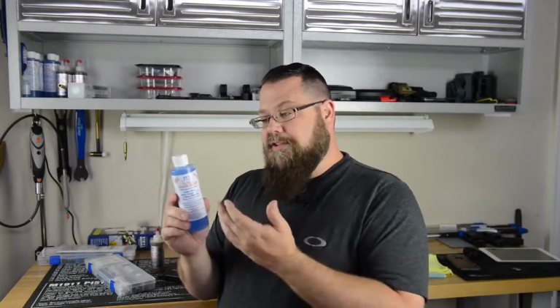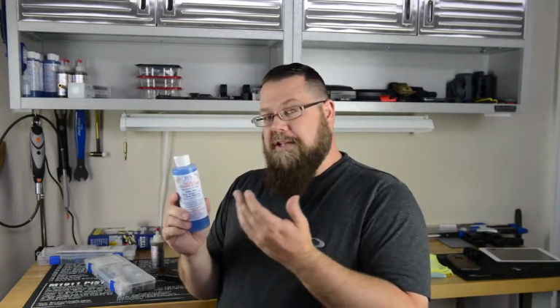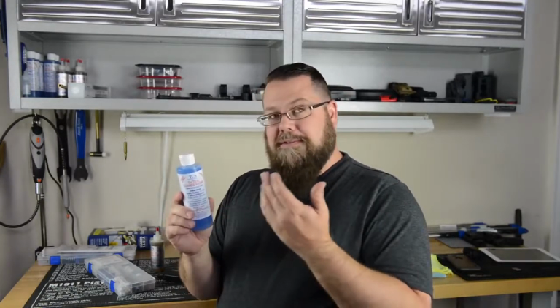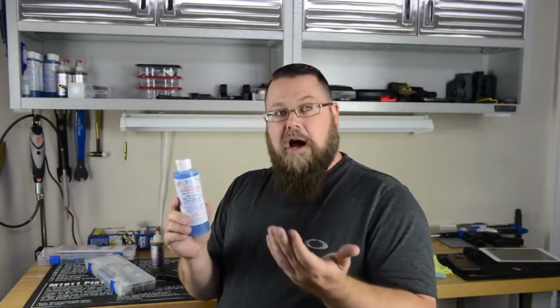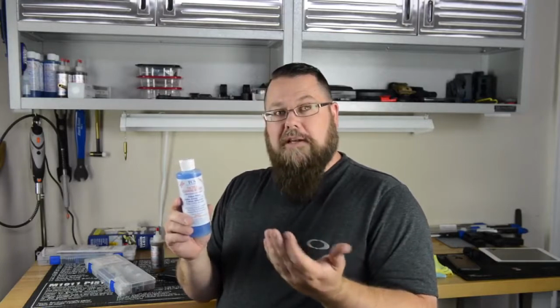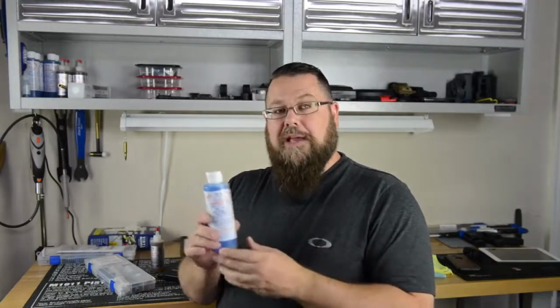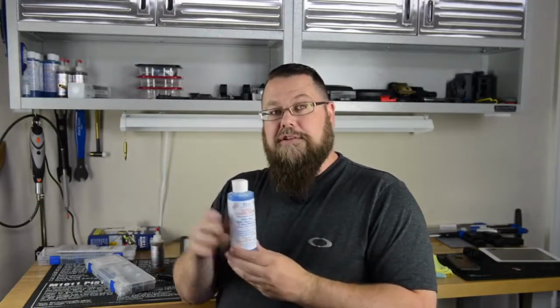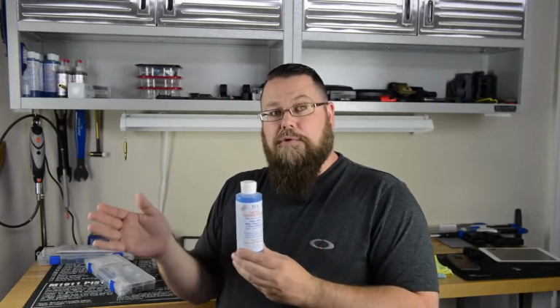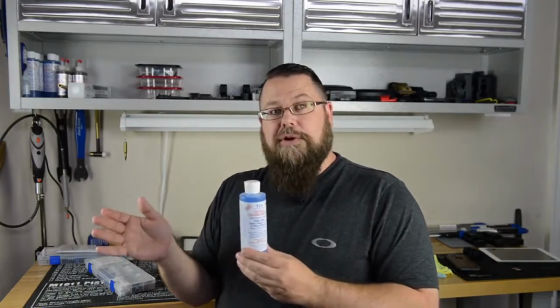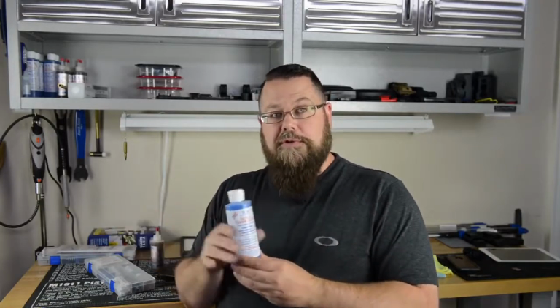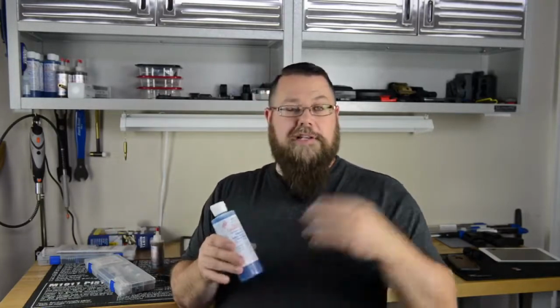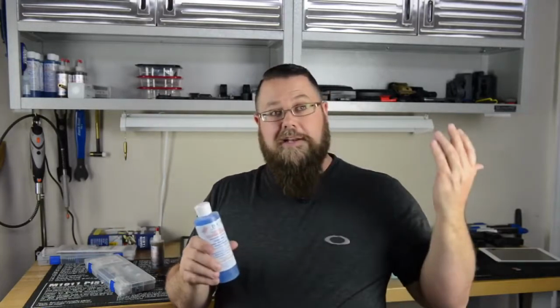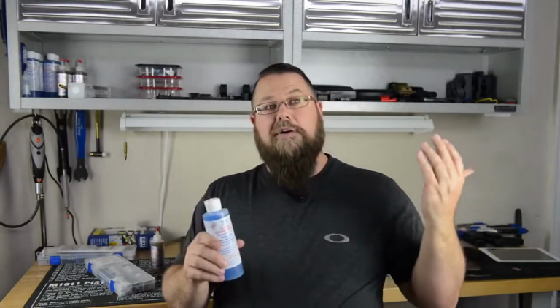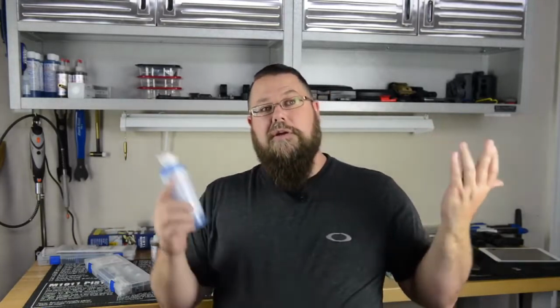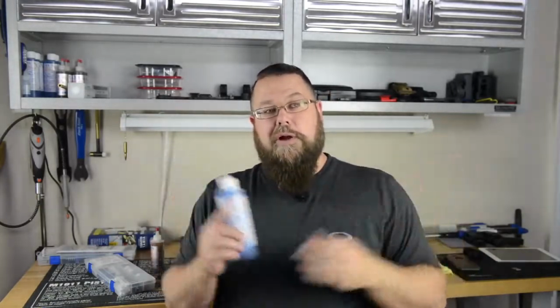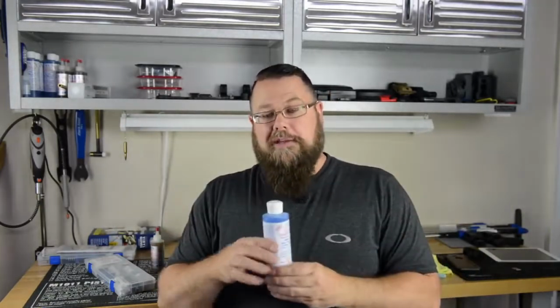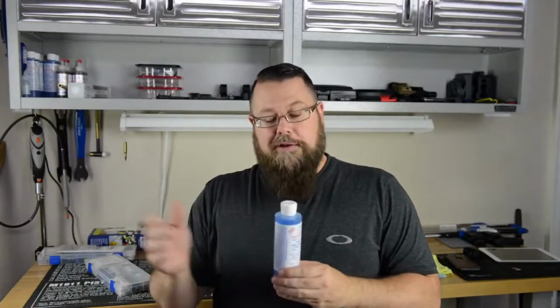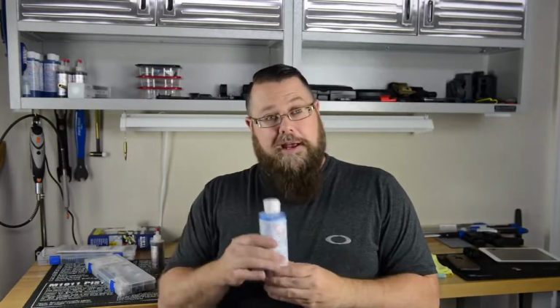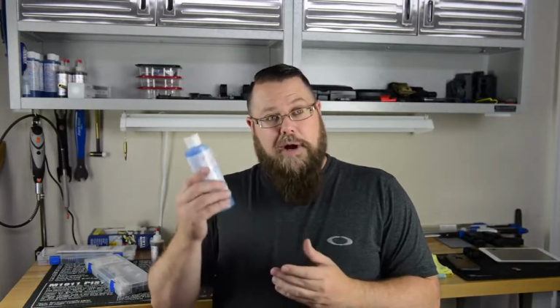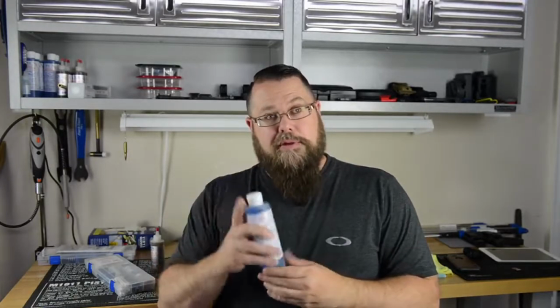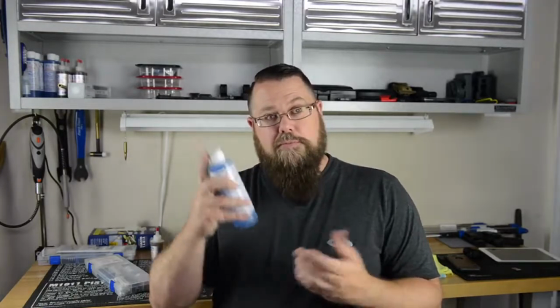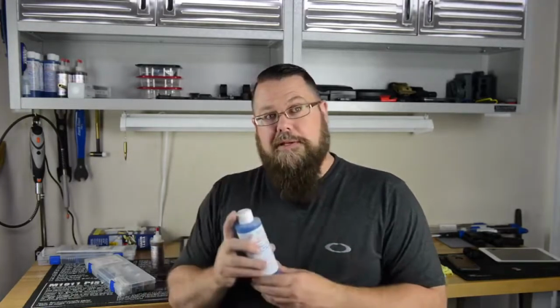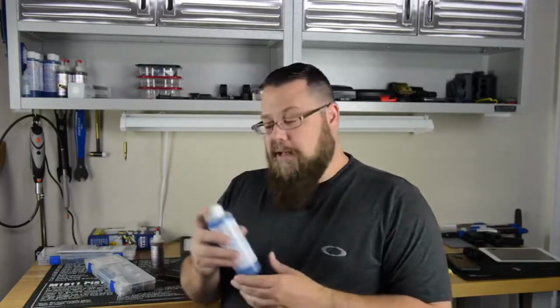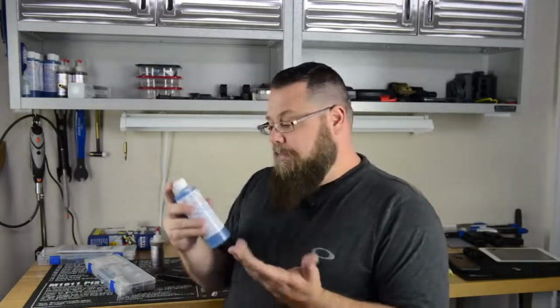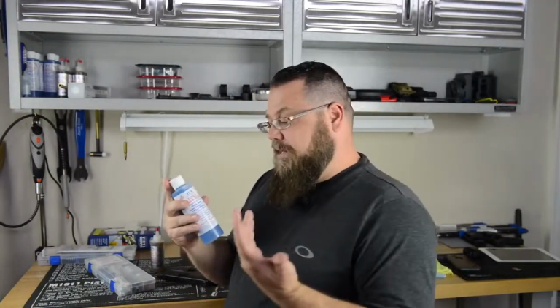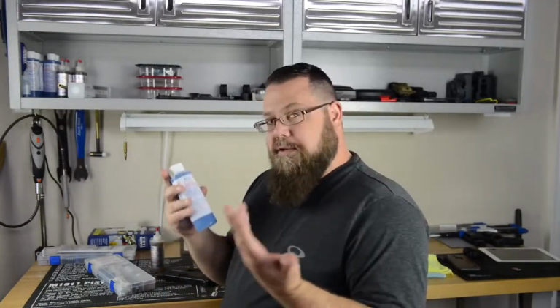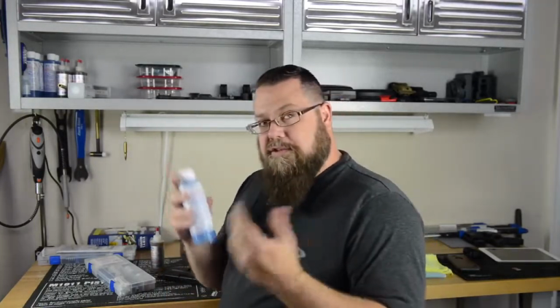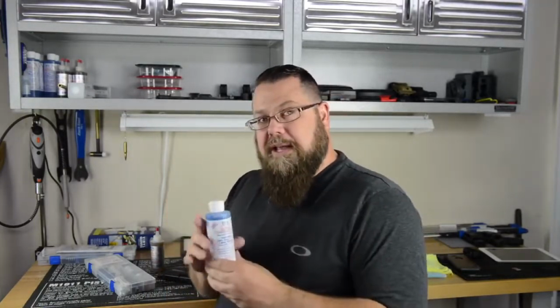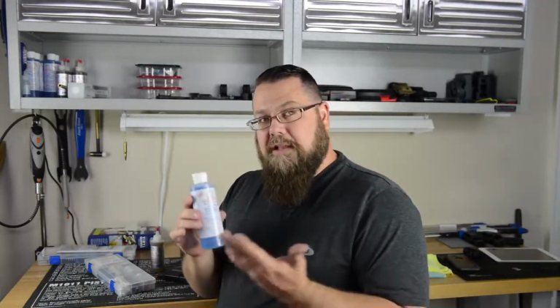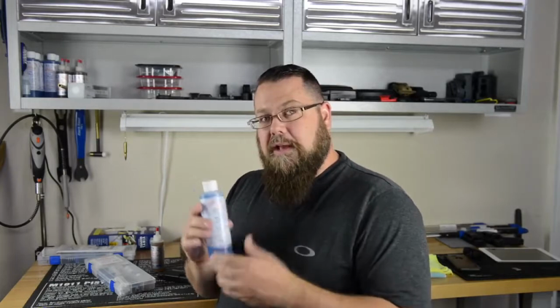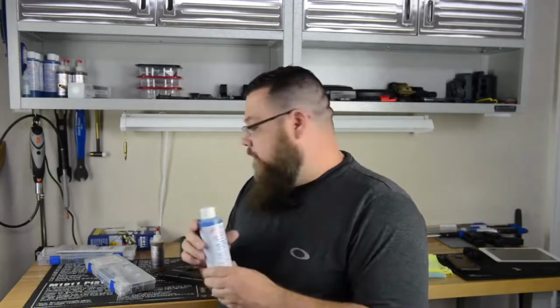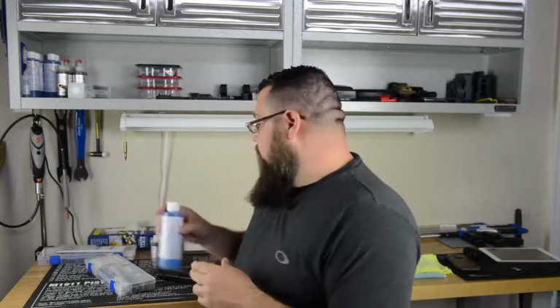This stuff is non-toxic. It really has no odor whatsoever, so if you're actually cleaning it in the house or whatever the case may be, you're not going to have any problems with fumes from this. You can get this on your hands and it's not going to bother you.